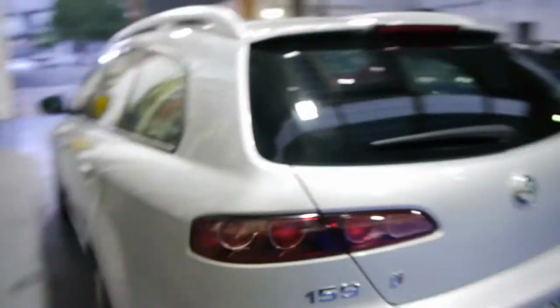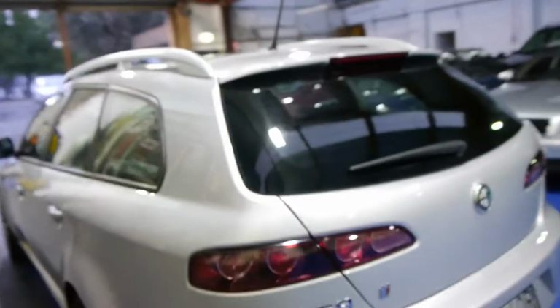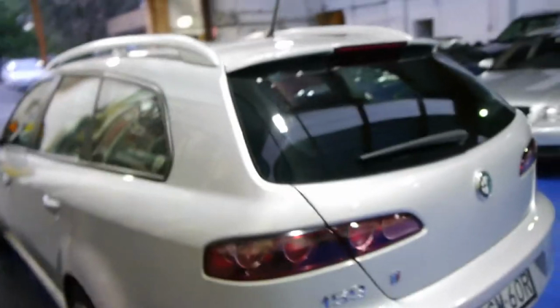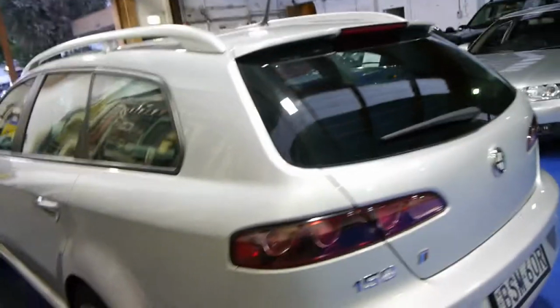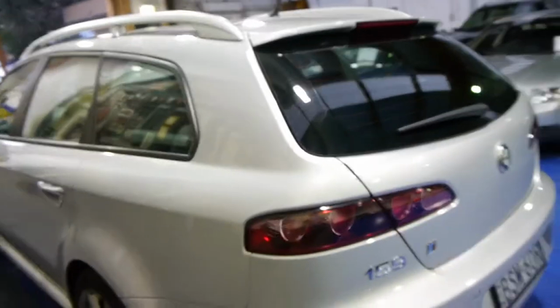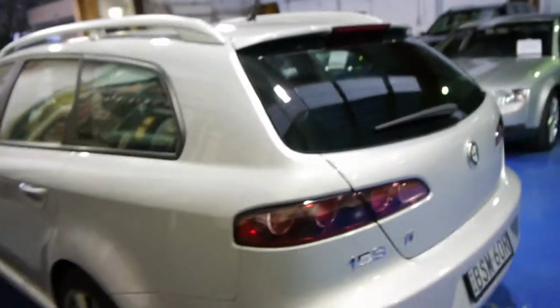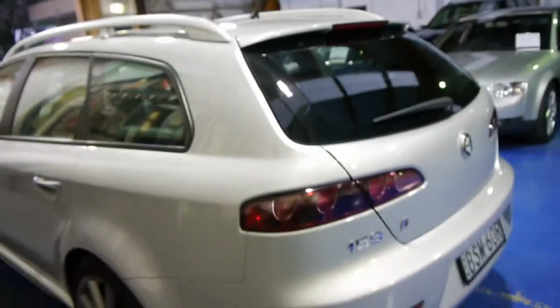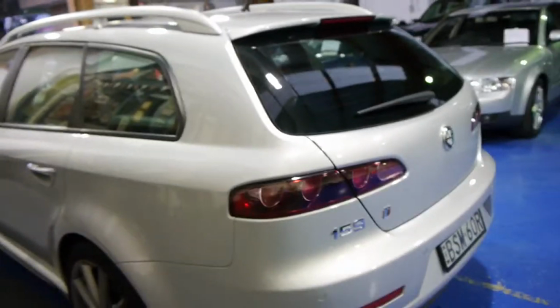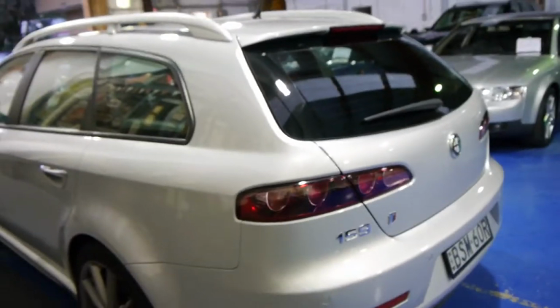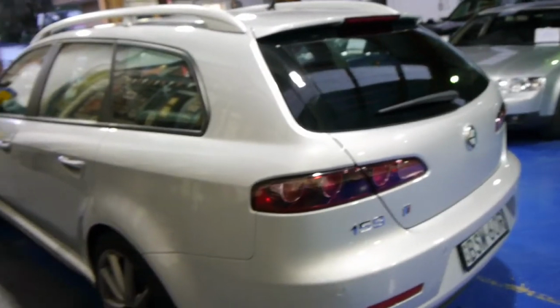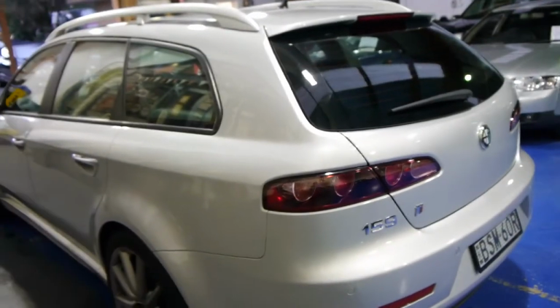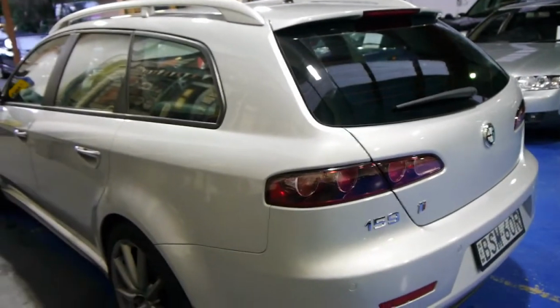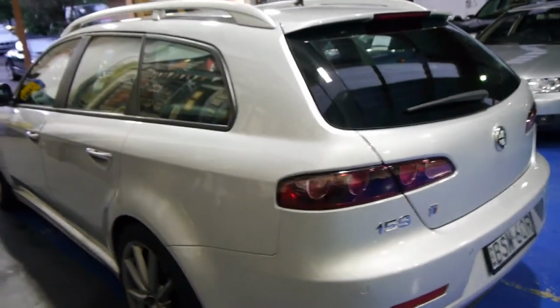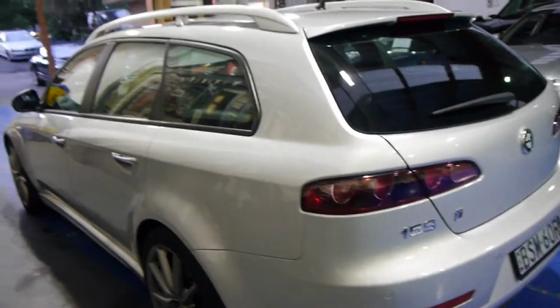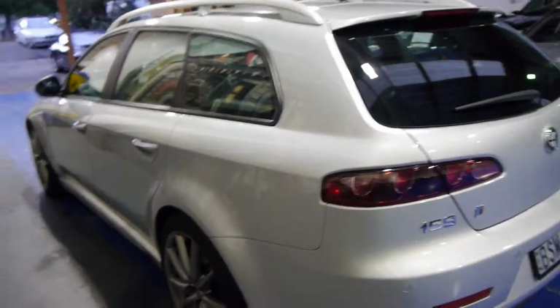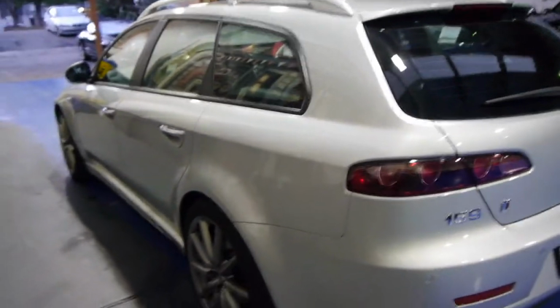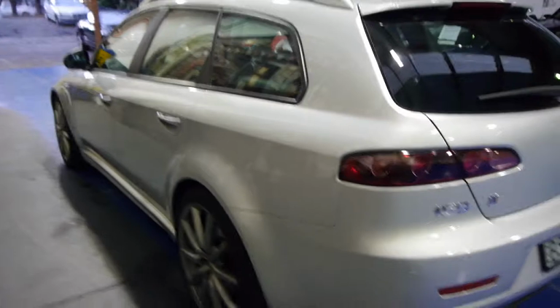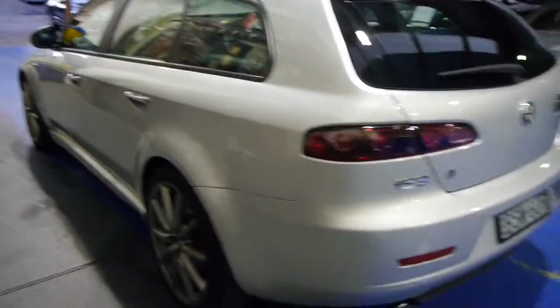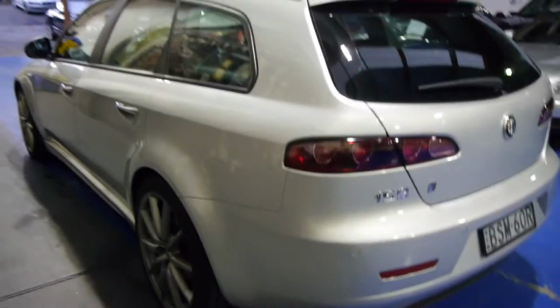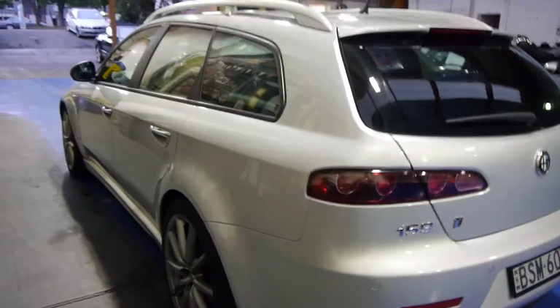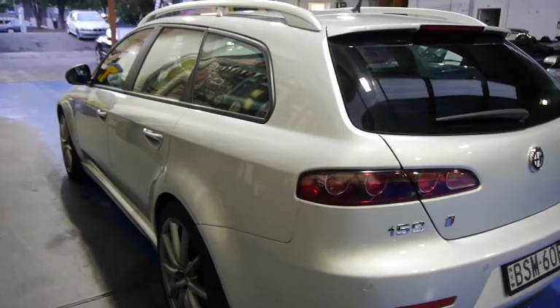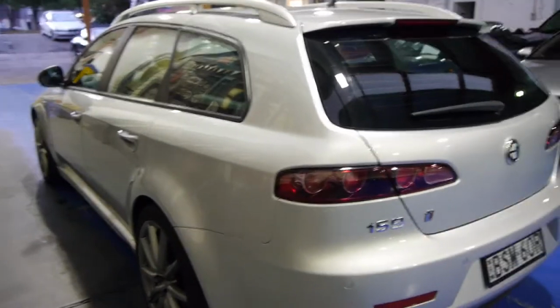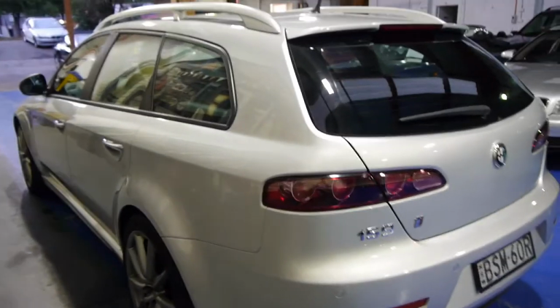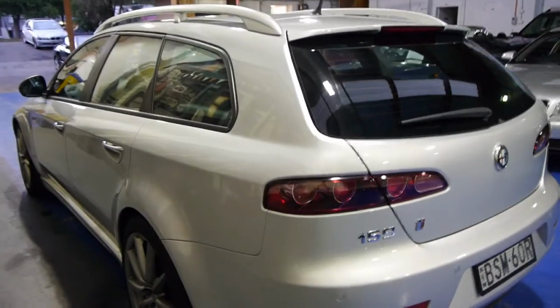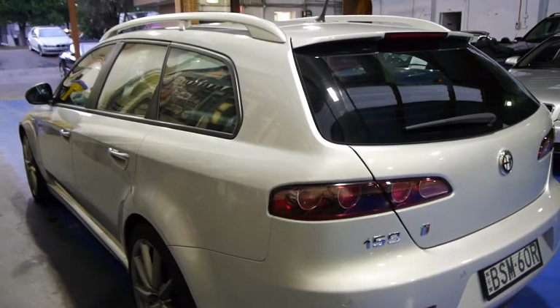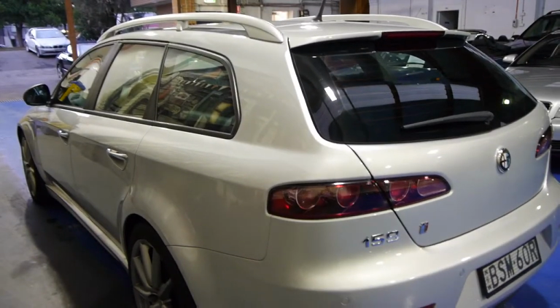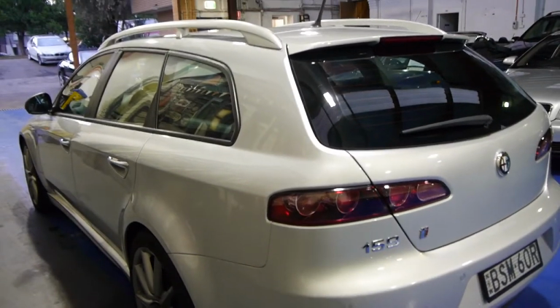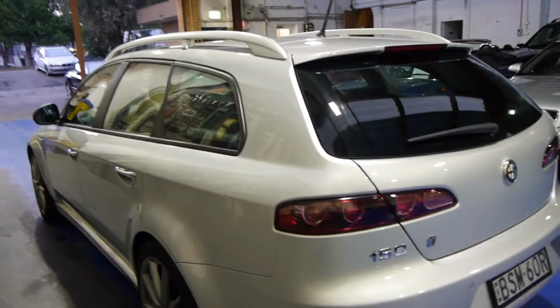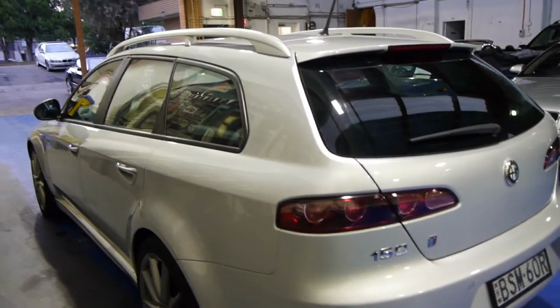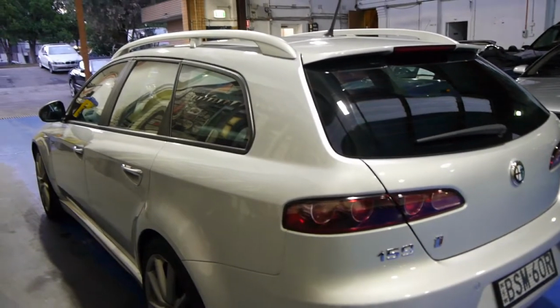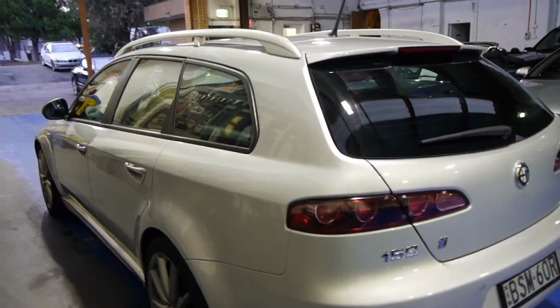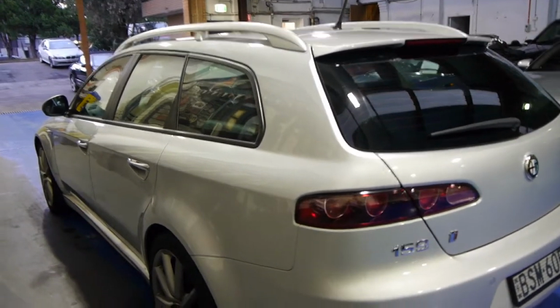So if you're looking for an Alfa Romeo 159 I strongly suggest you come and have a look at this one. They are quite rare in a station wagon — there are far more sedans than wagons.